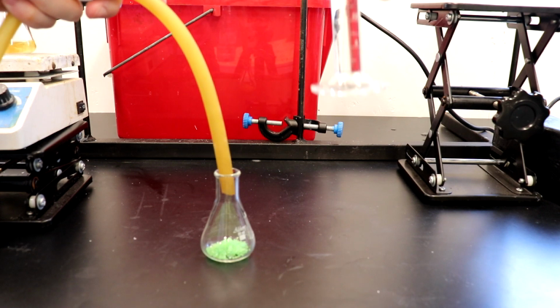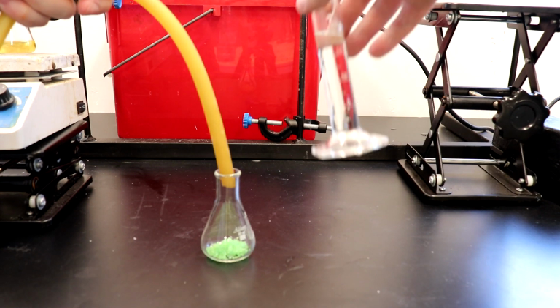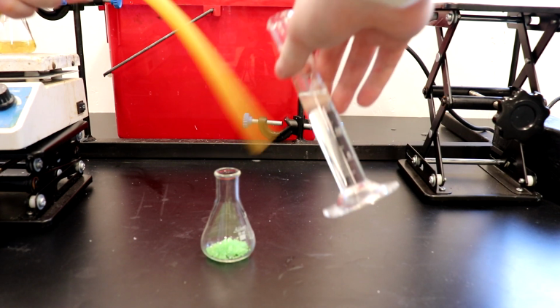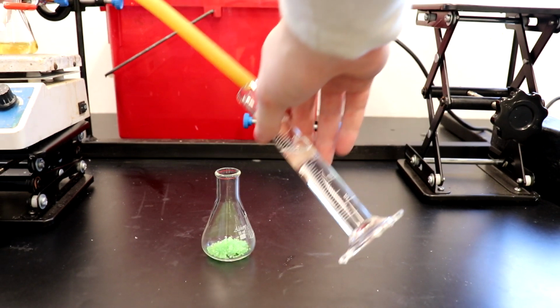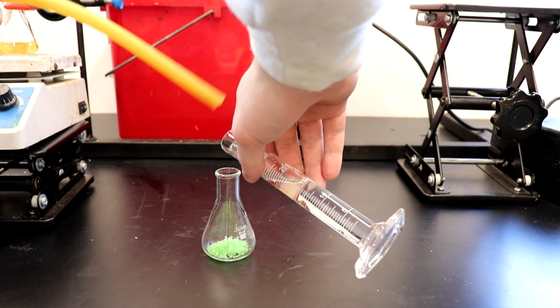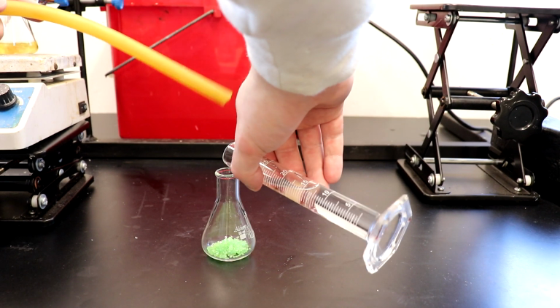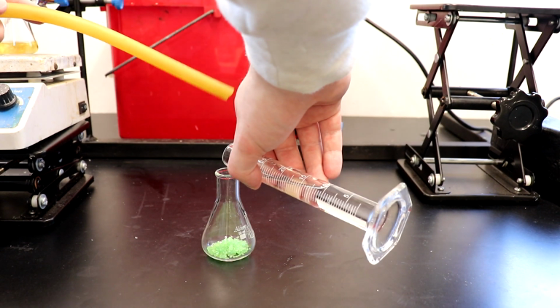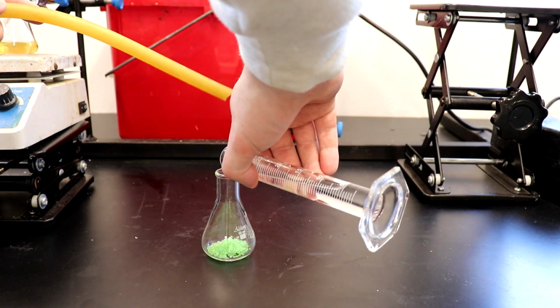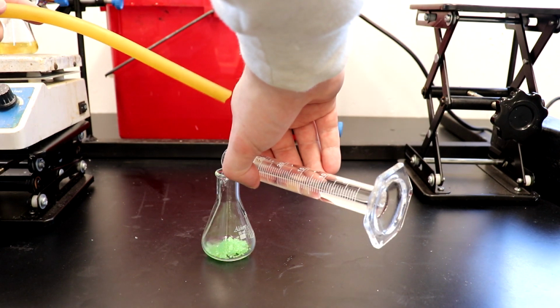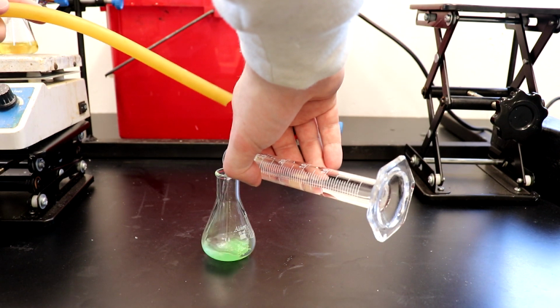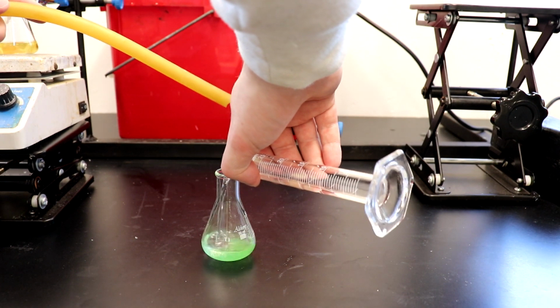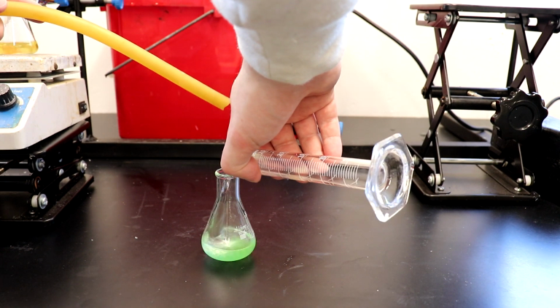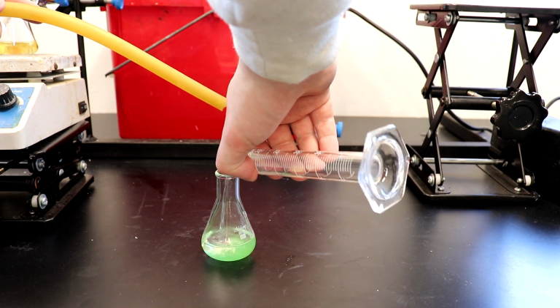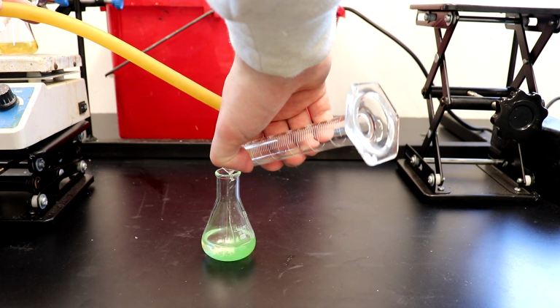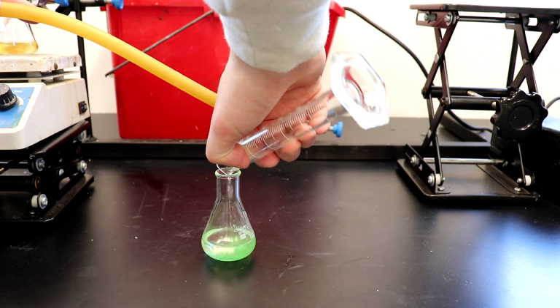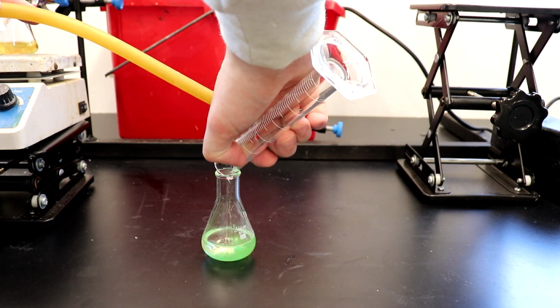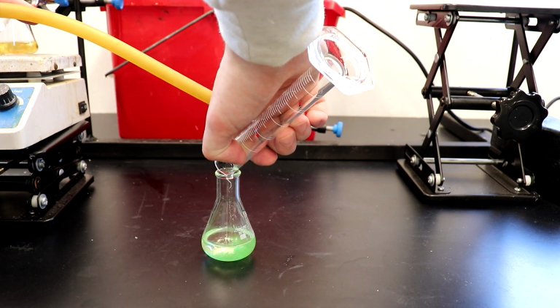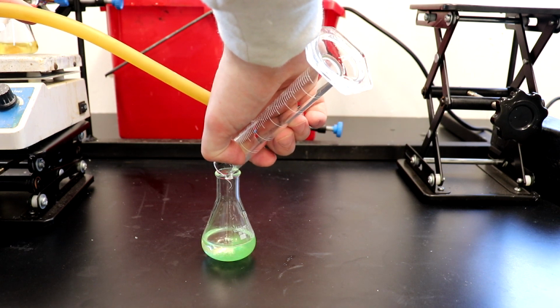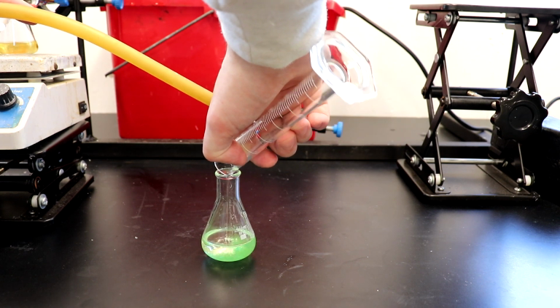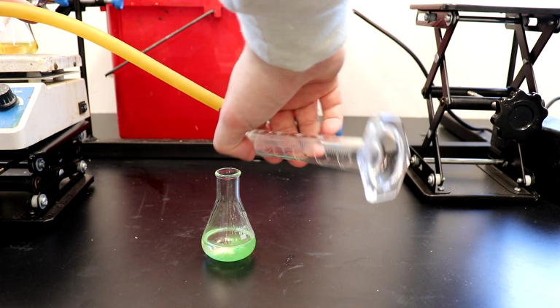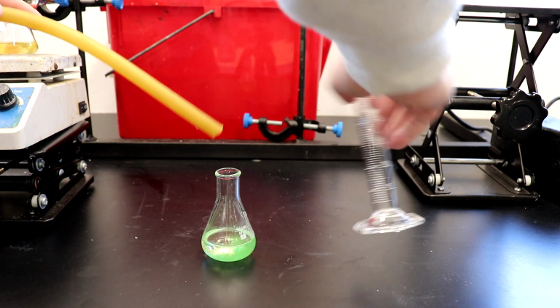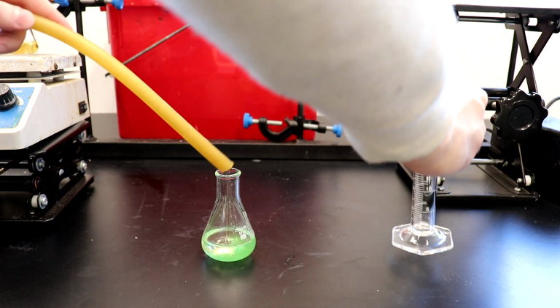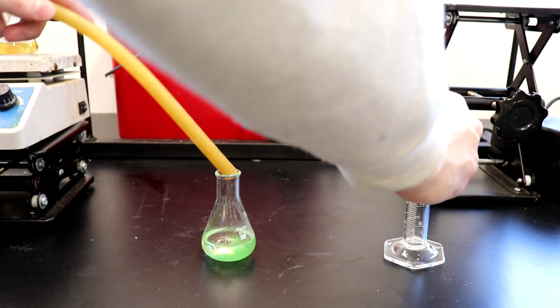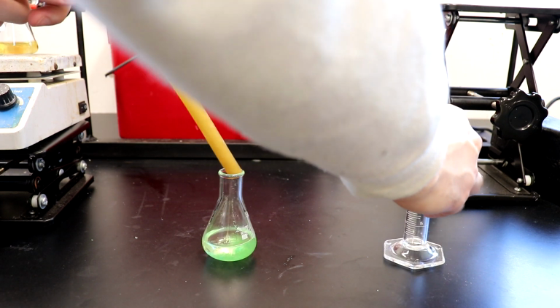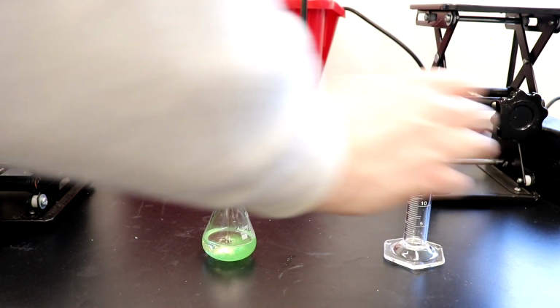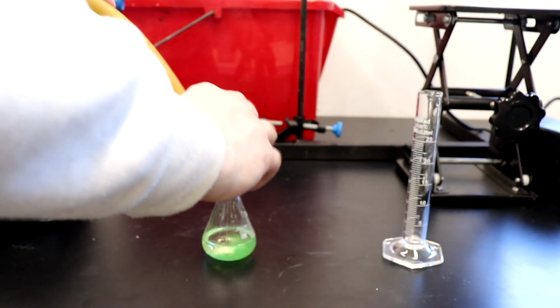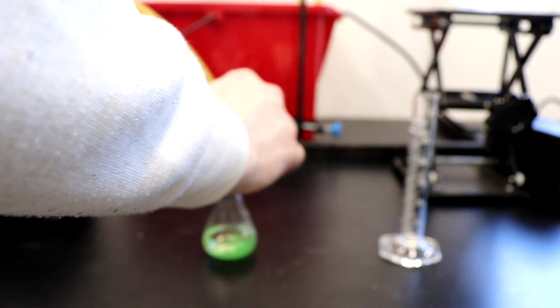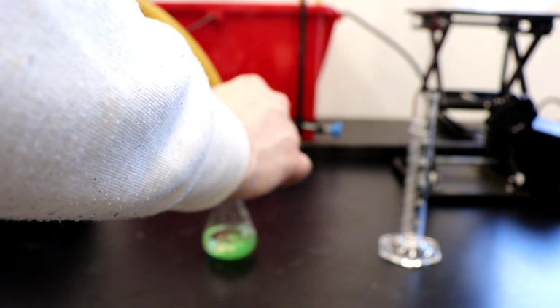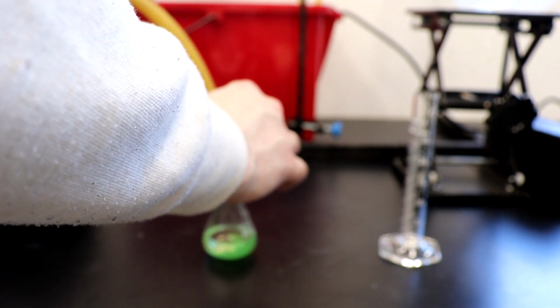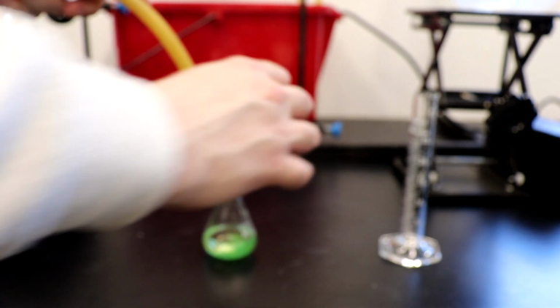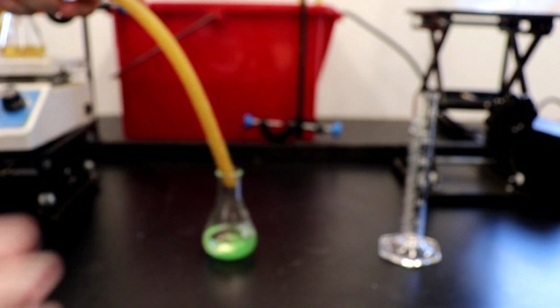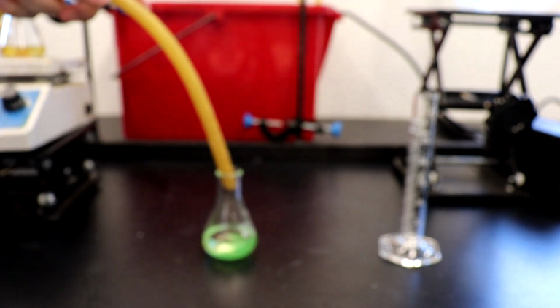20 milliliters of dimethyl sulfoxide was added to 5 grams of iron 2 chloride tetrahydrate under a blanket of argon. The argon isn't strictly necessary but it prevents some oxidation to iron 3.